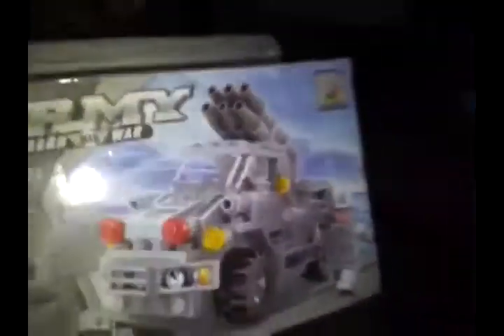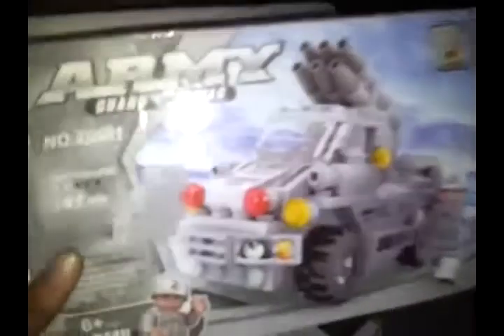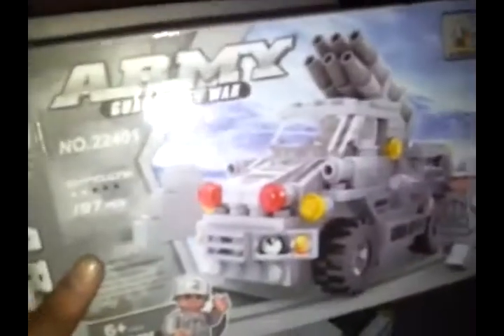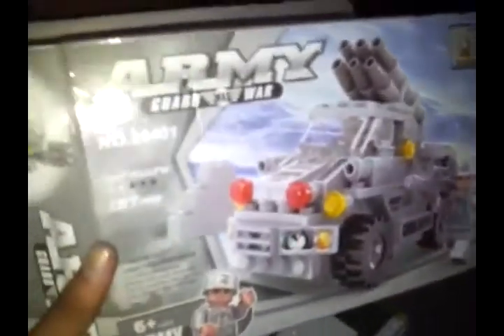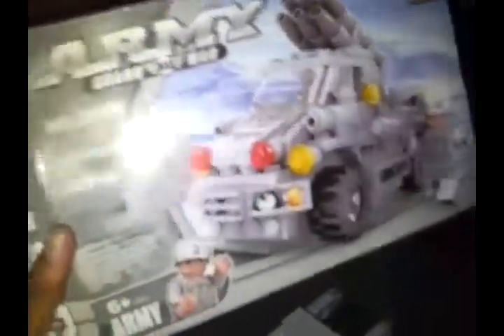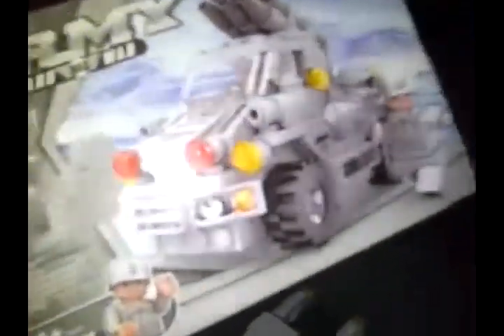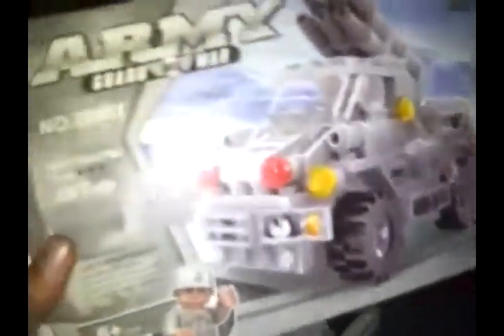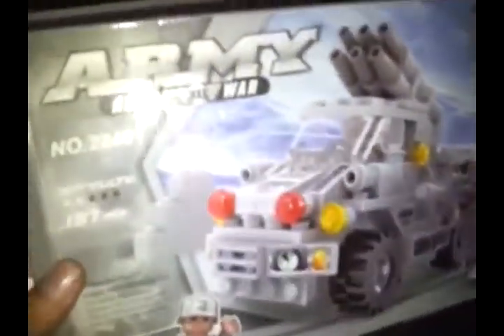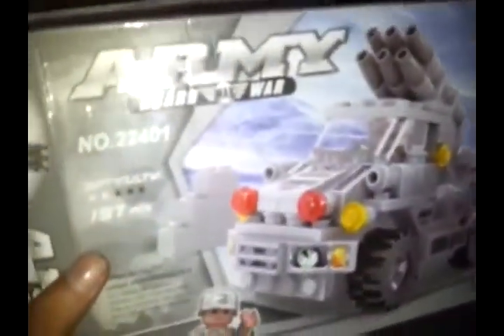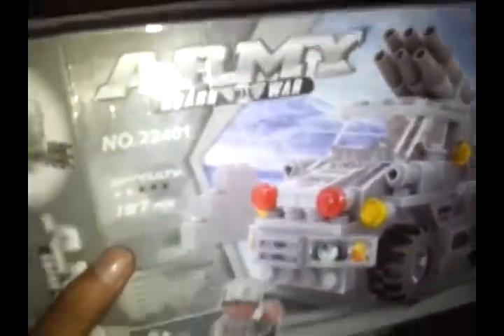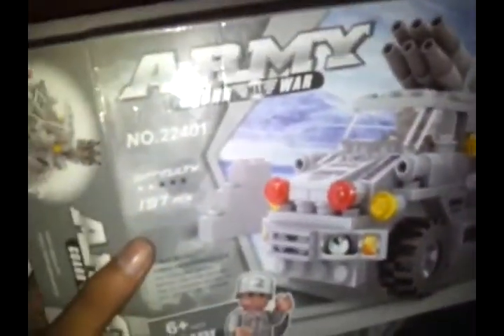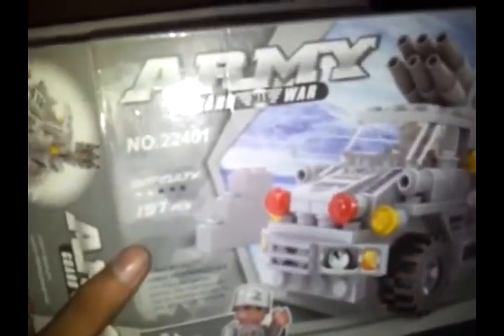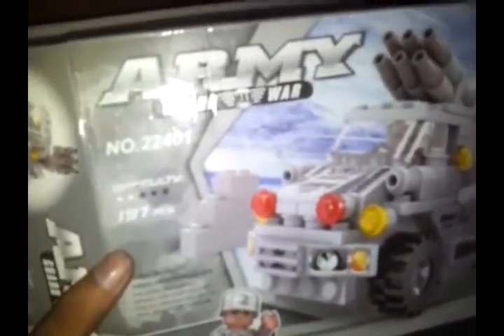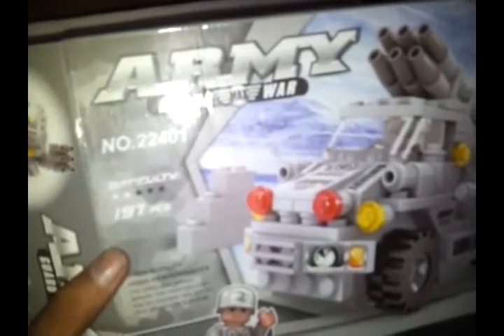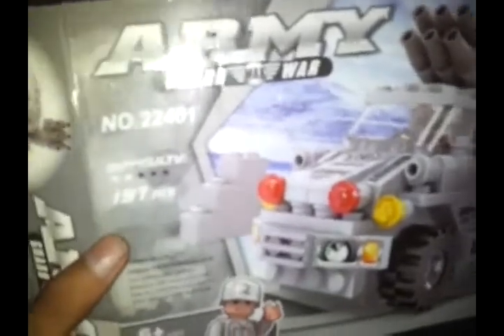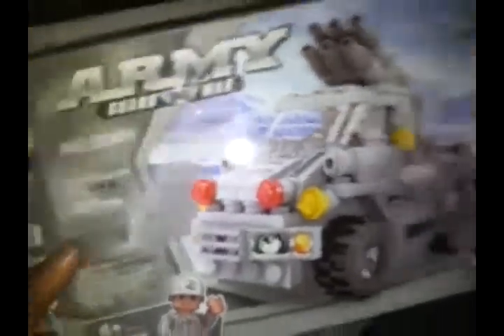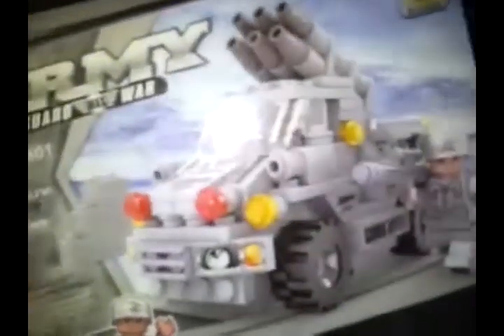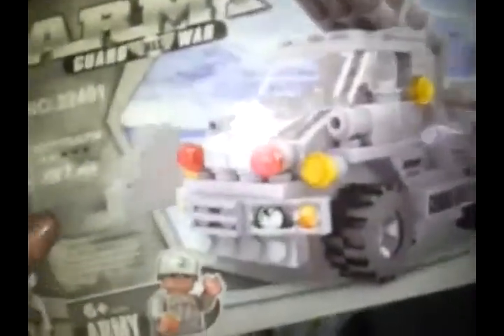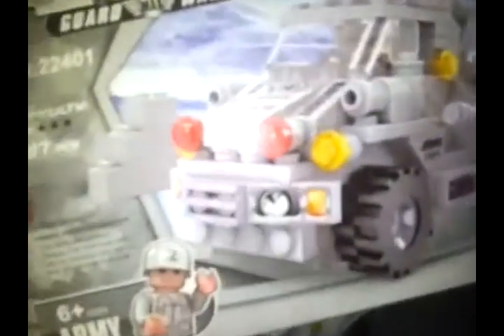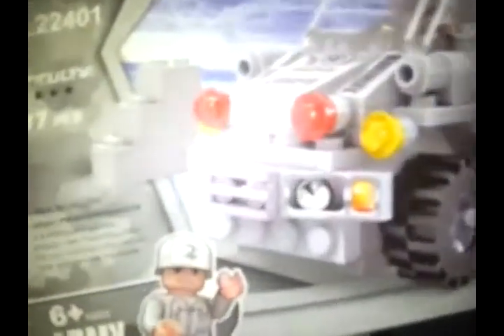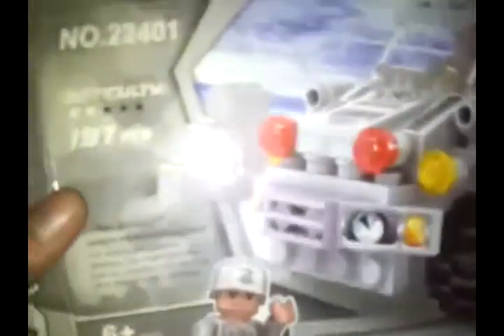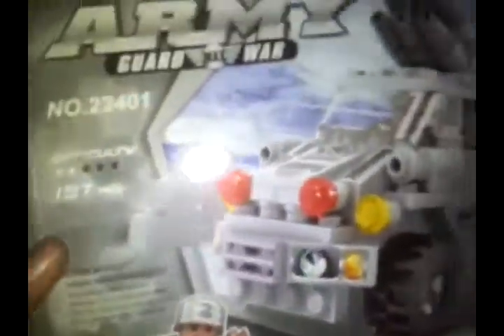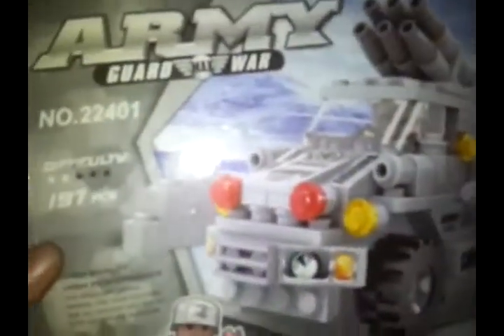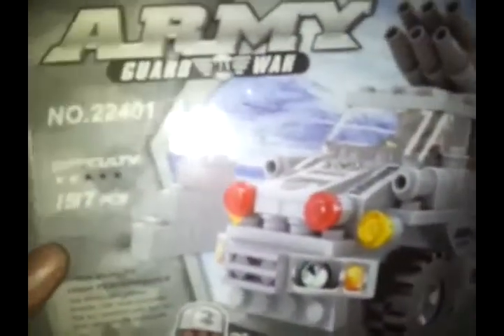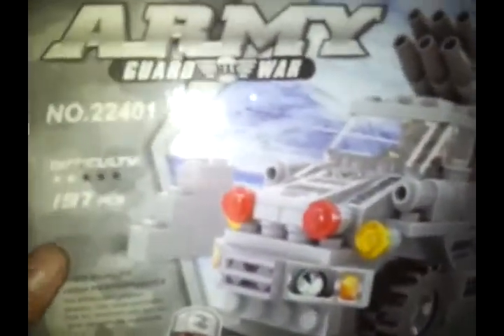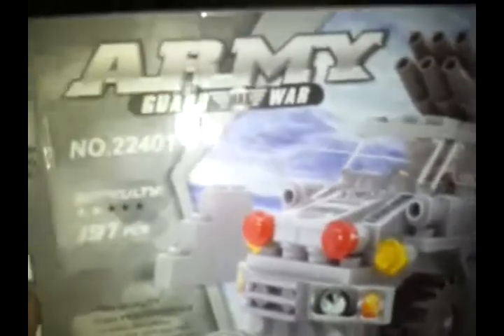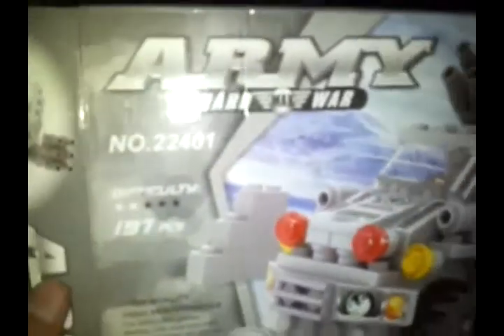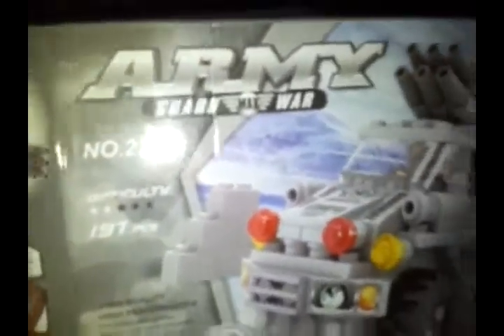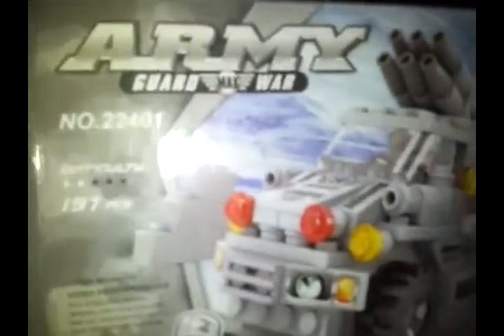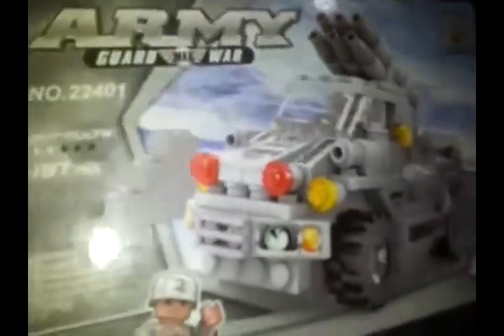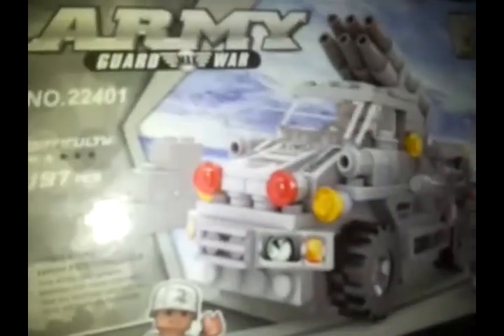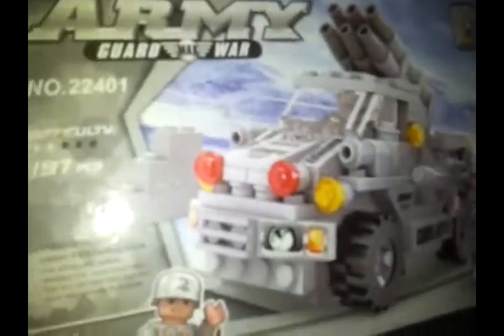Here is the Hossini Army, set number 22401, age six and up, difficulty level two stars.